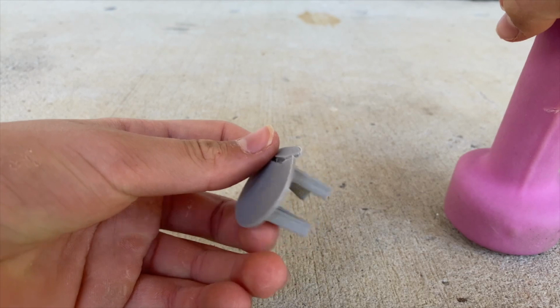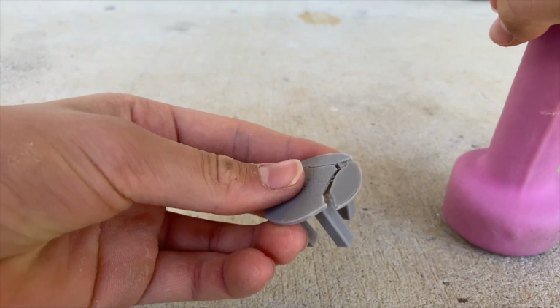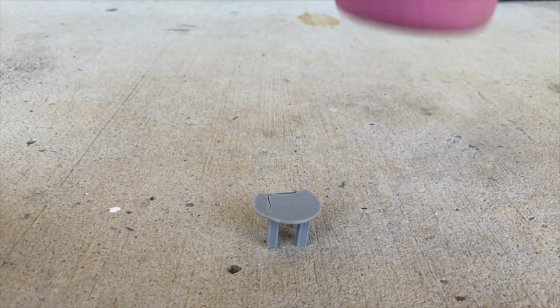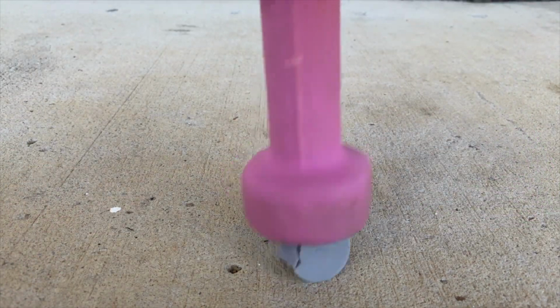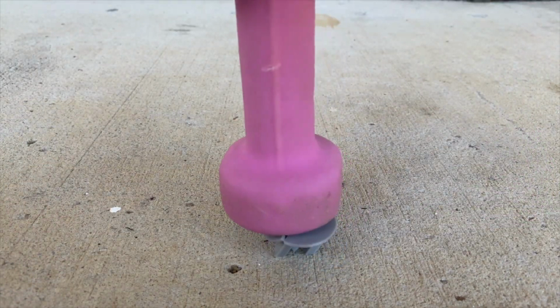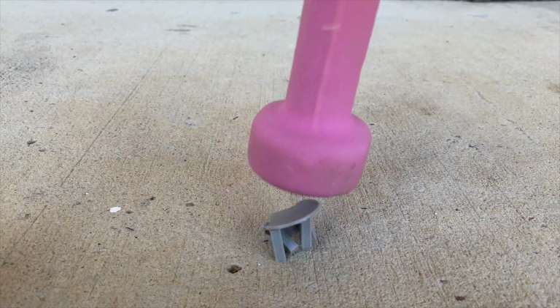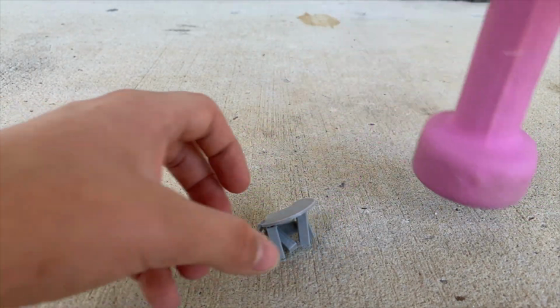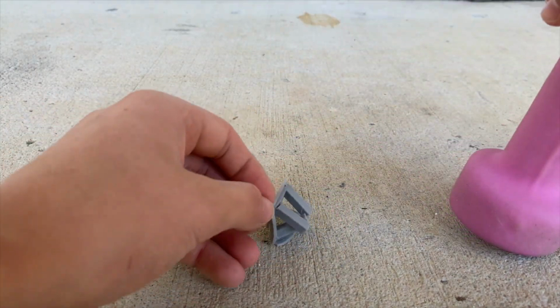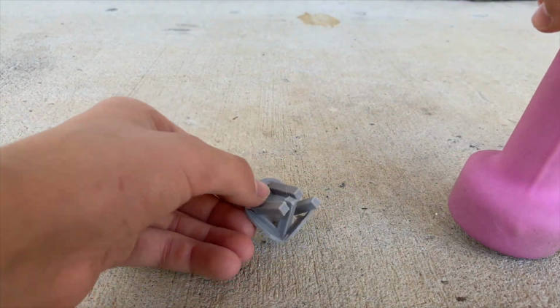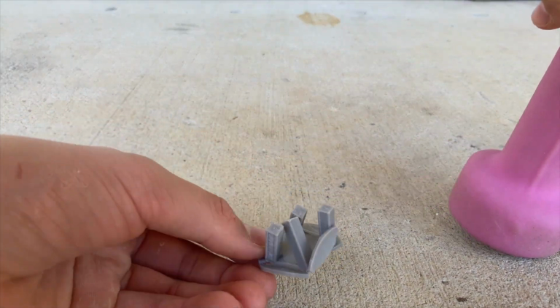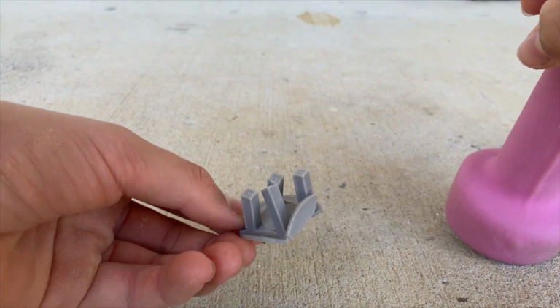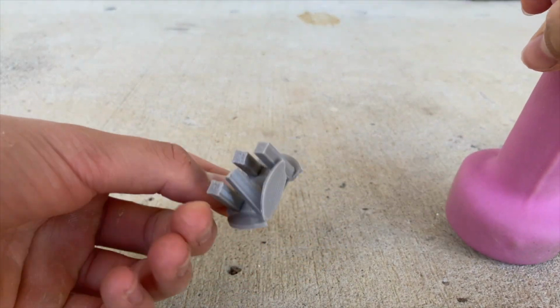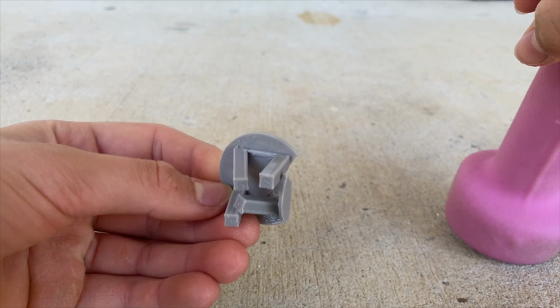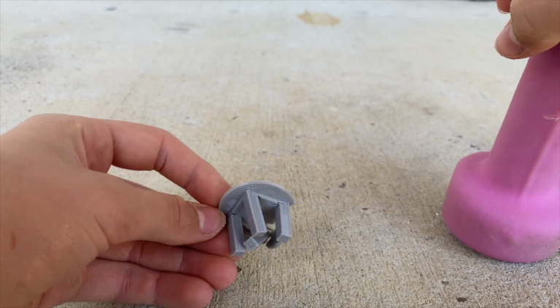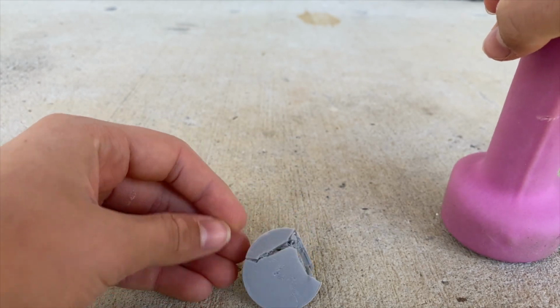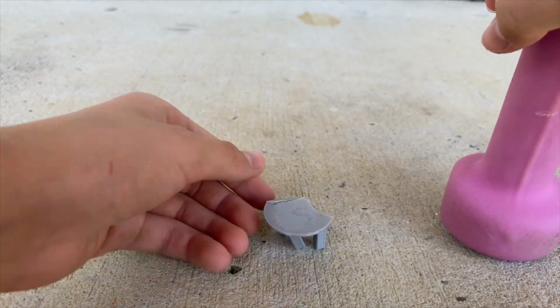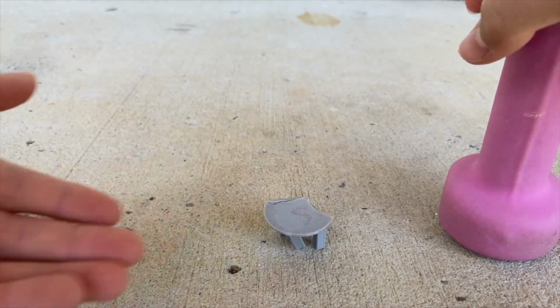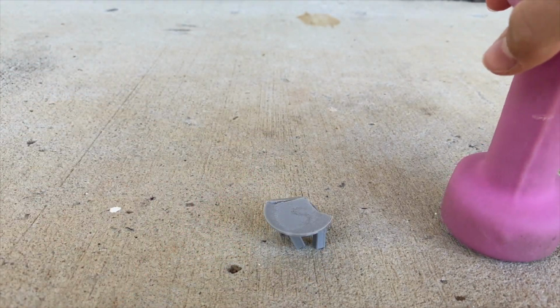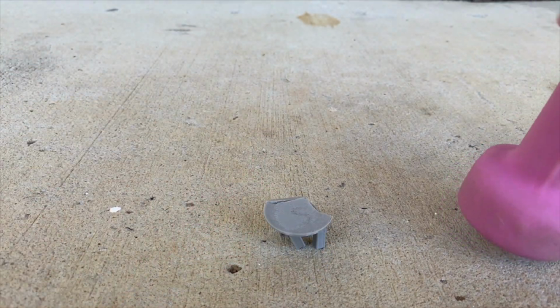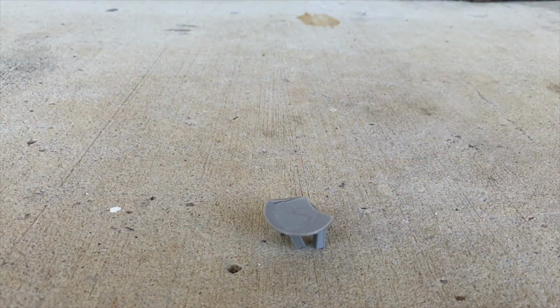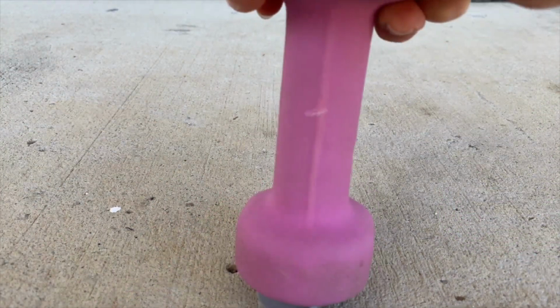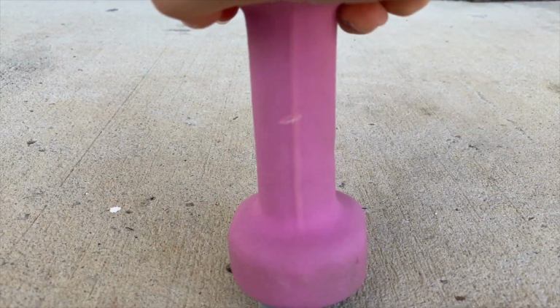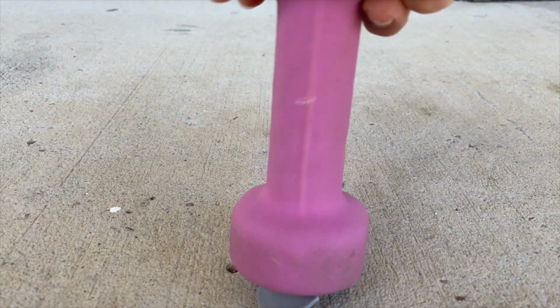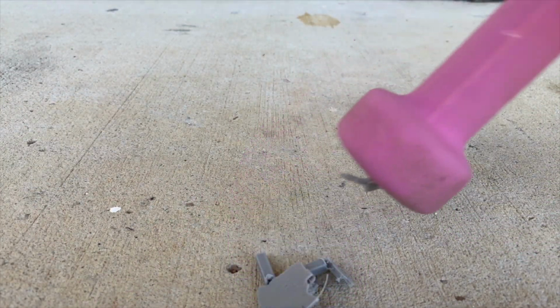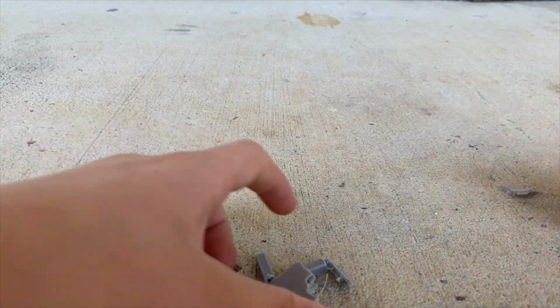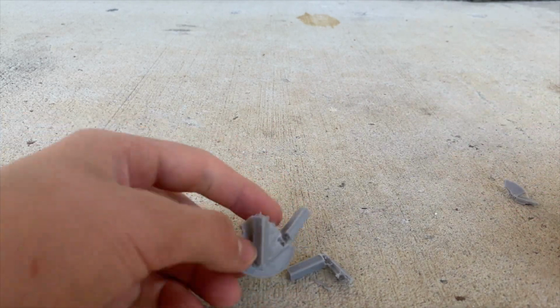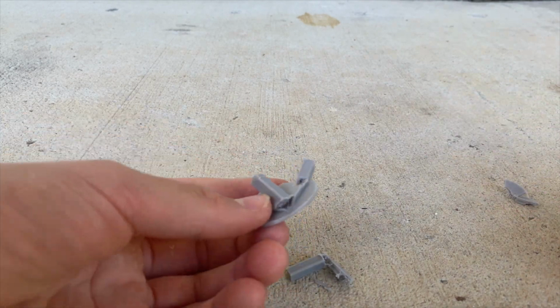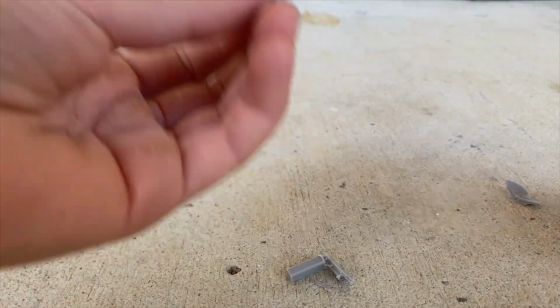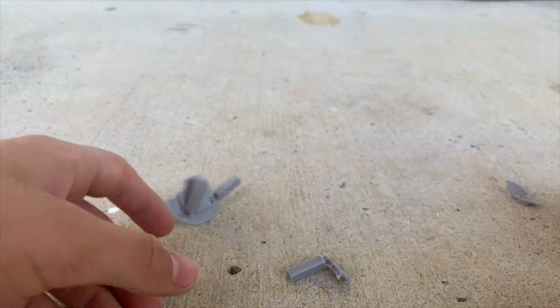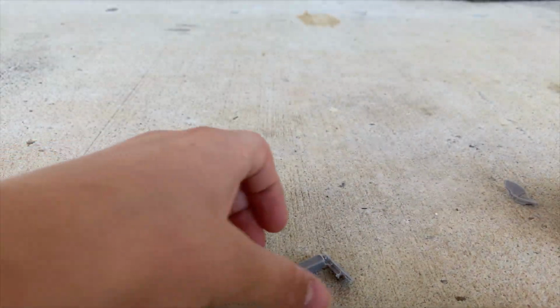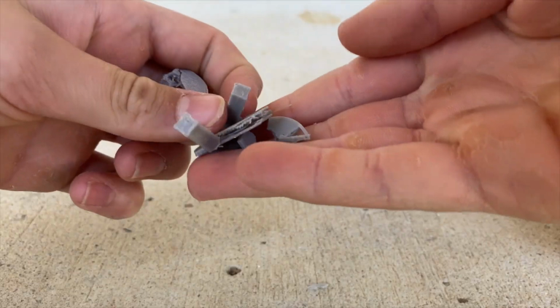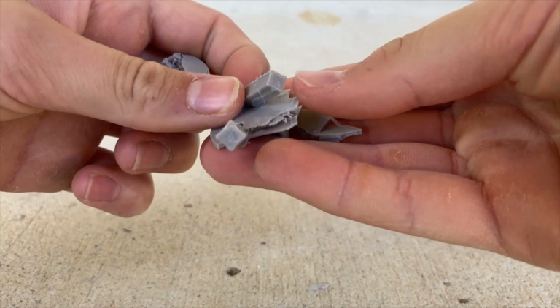Four hits — somehow it still stands up as a table. Five hits is what it finally takes to break the PETG. It doesn't really snap — it kind of just gradually breaks apart.